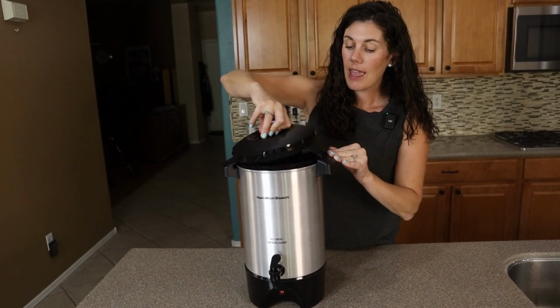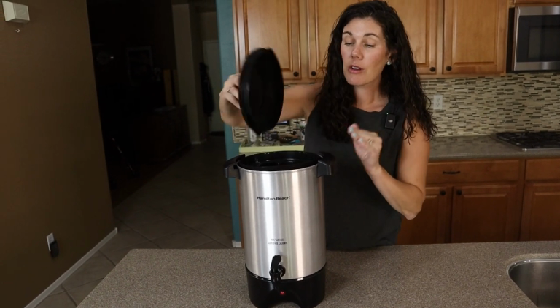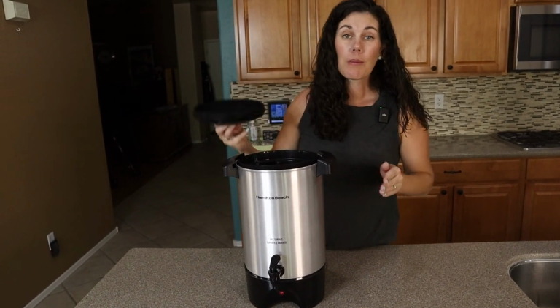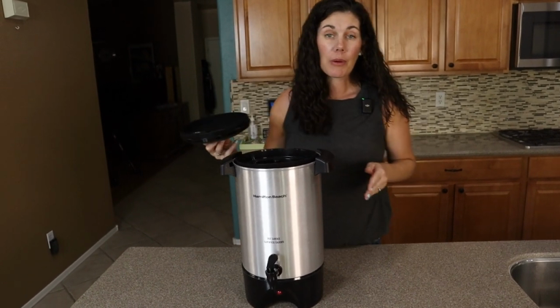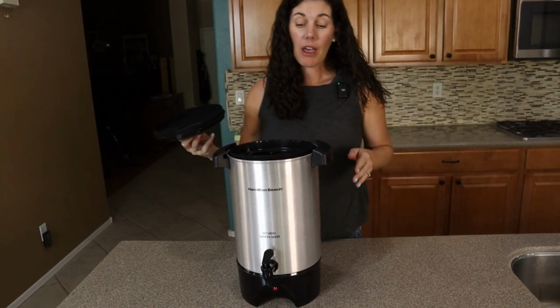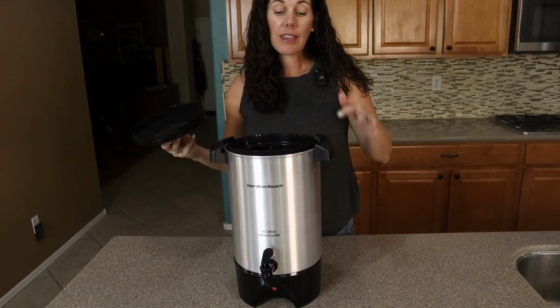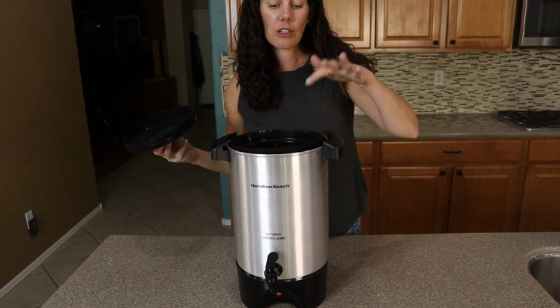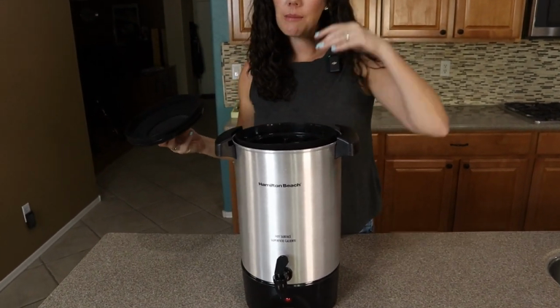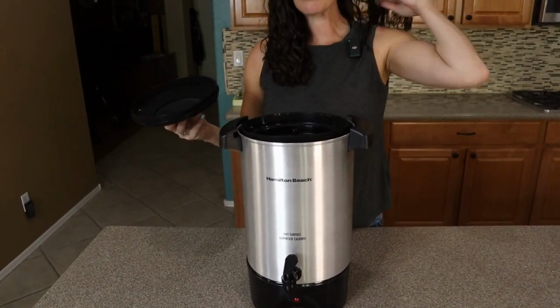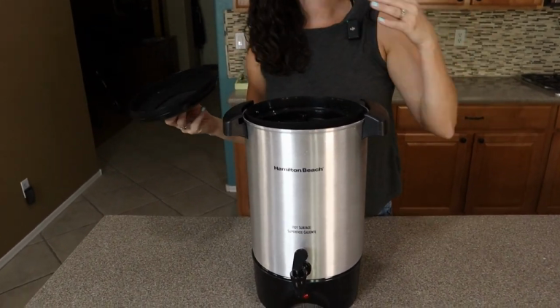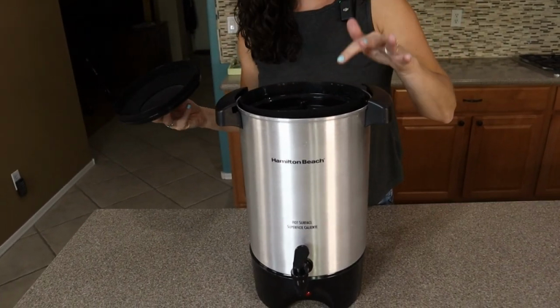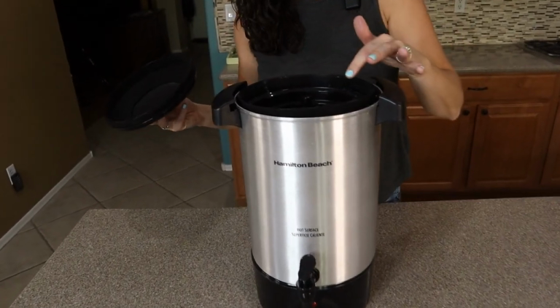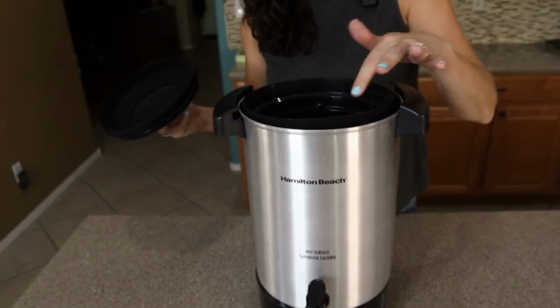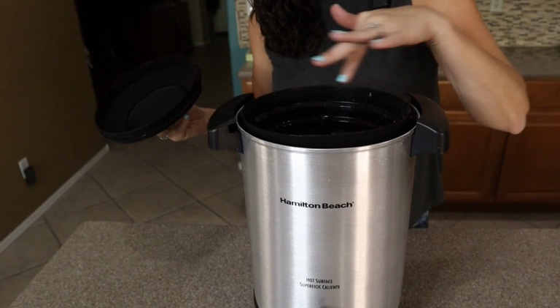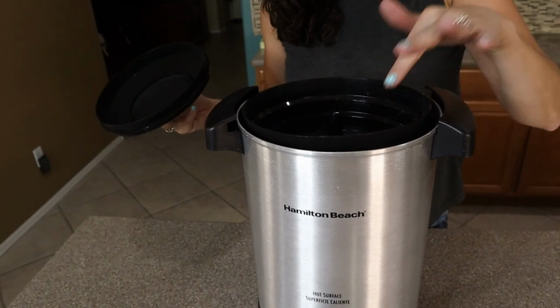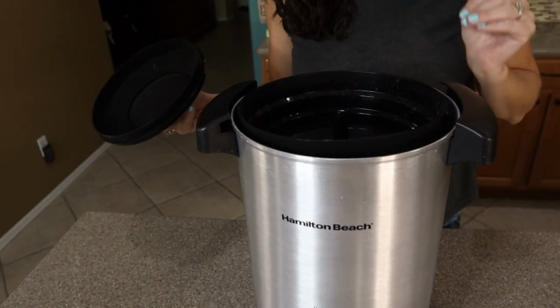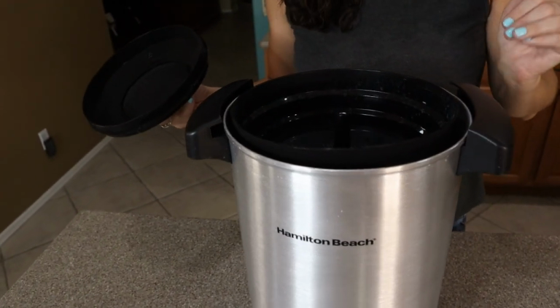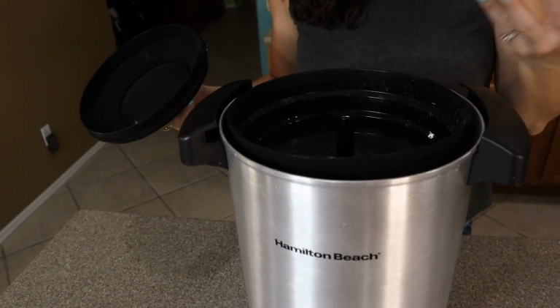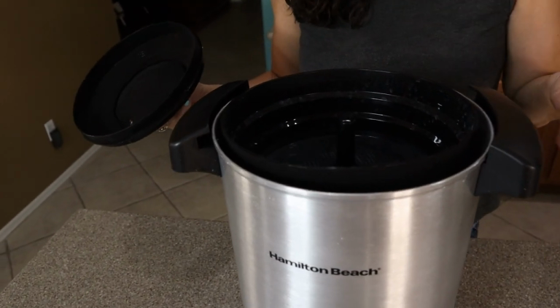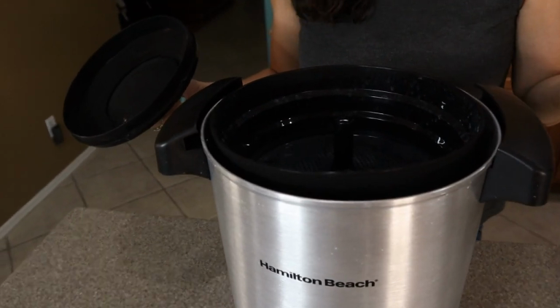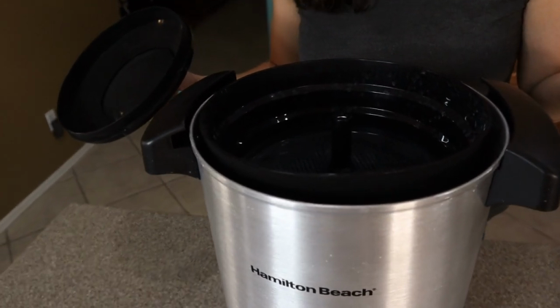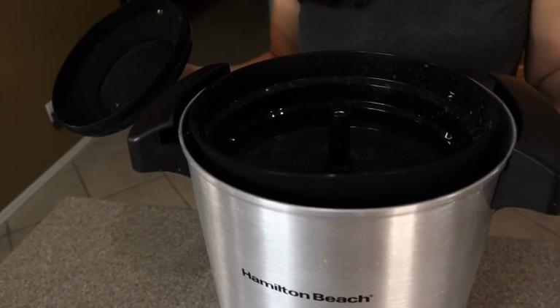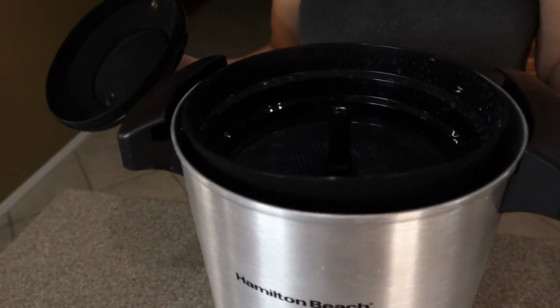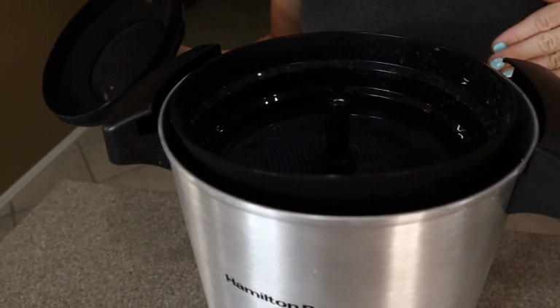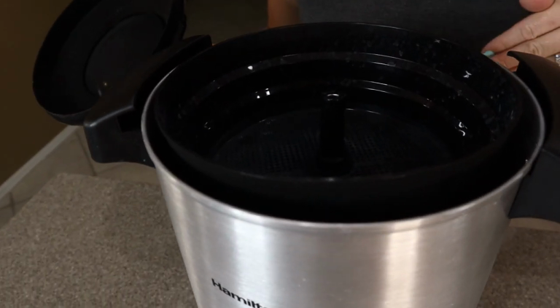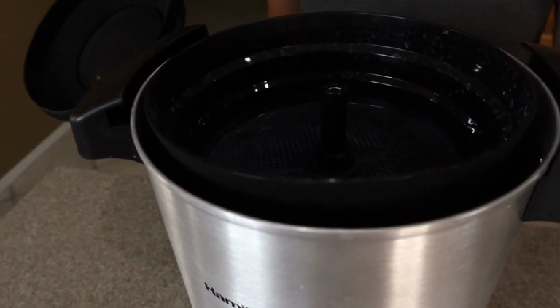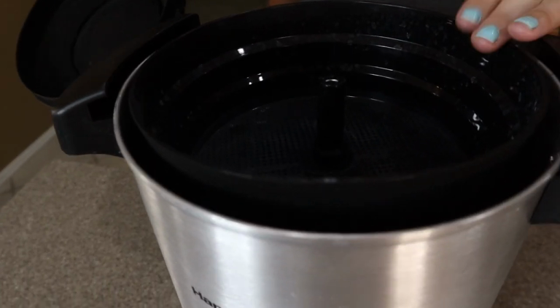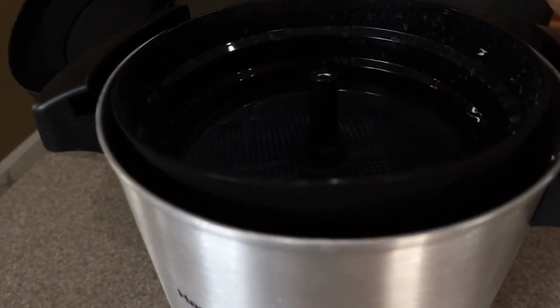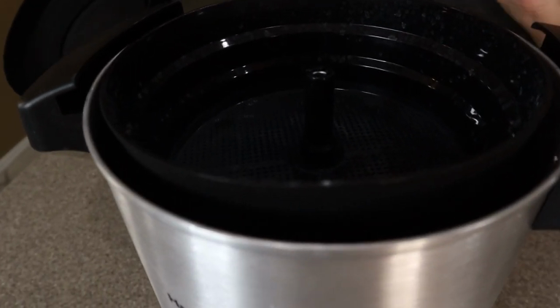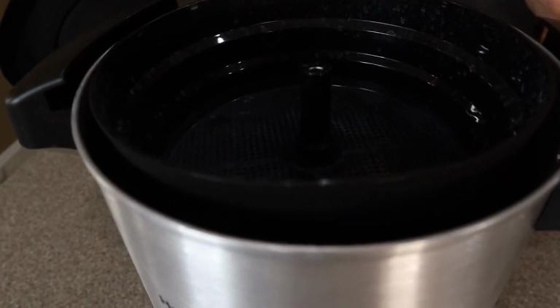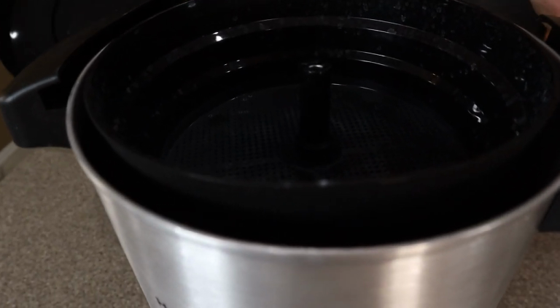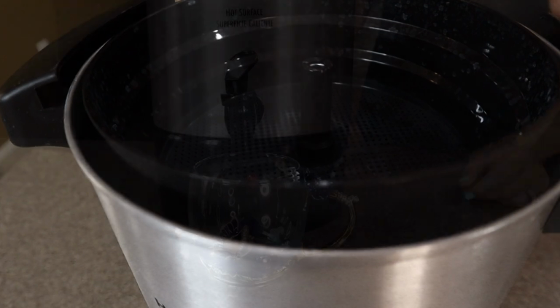If you're going to be brewing coffee, you're going to put your coarse coffee grounds right in this basket — no filters needed. But if you just want hot water, you don't even need to put this here.